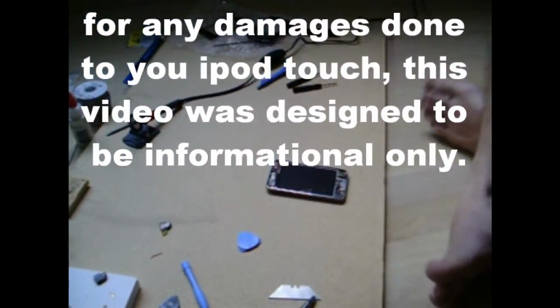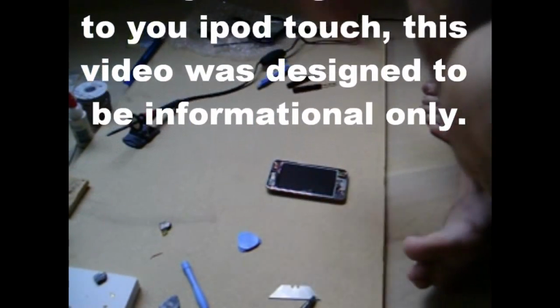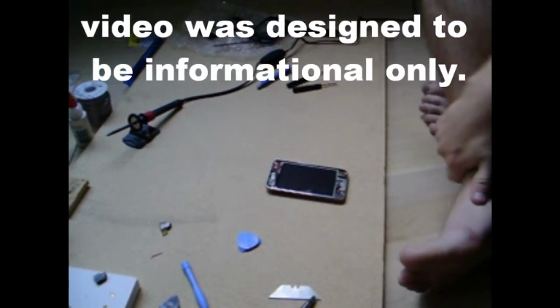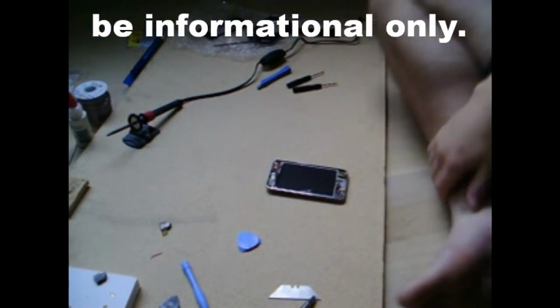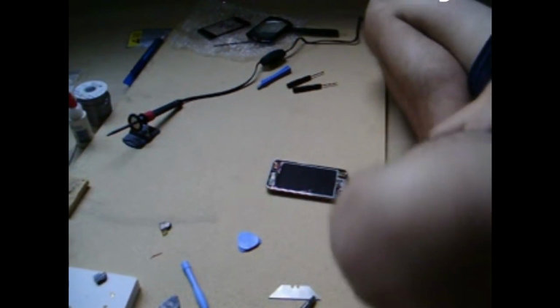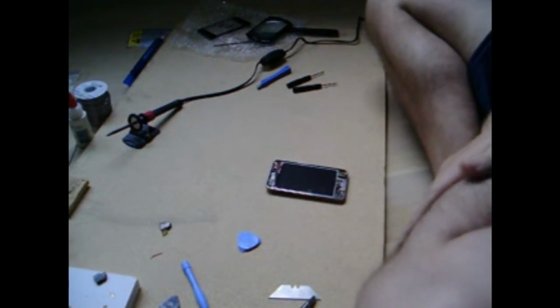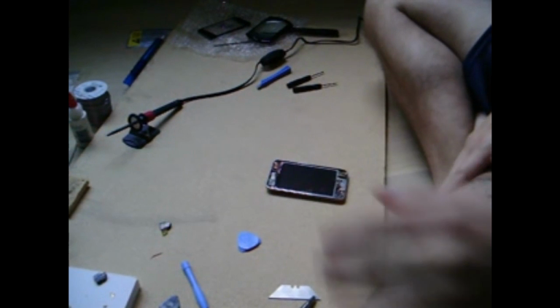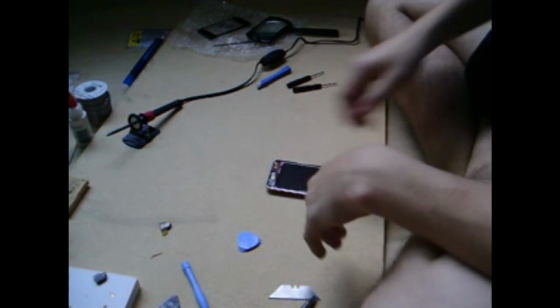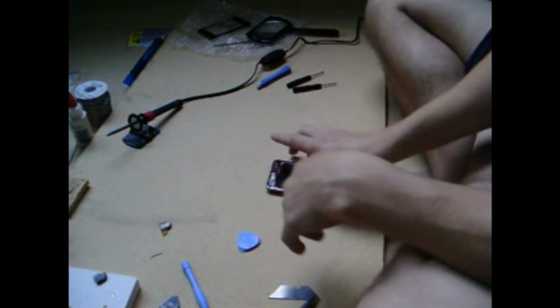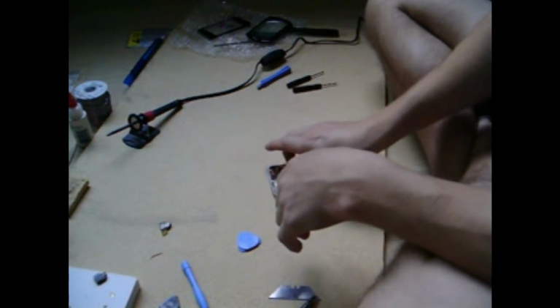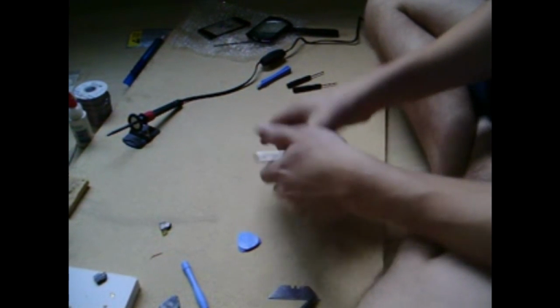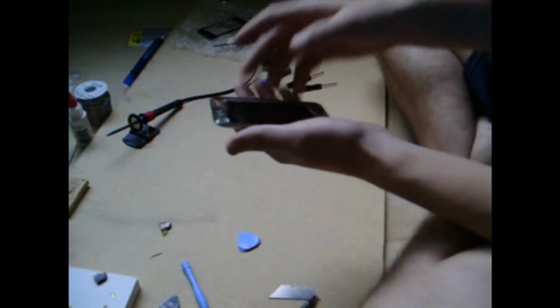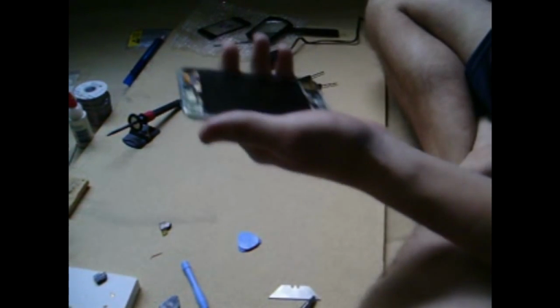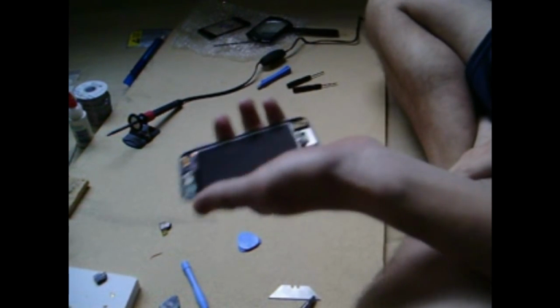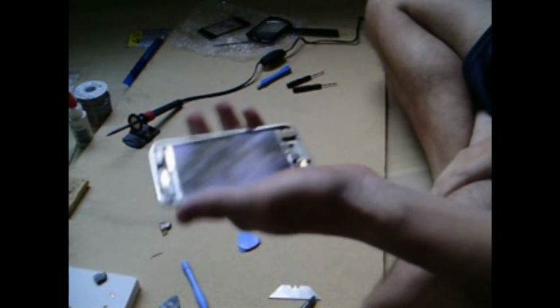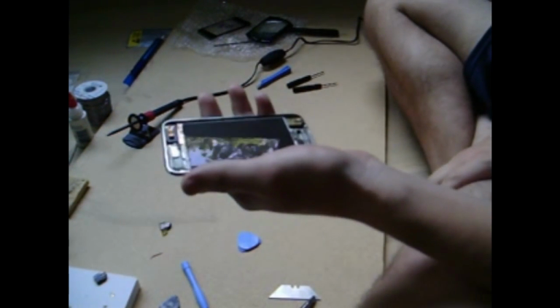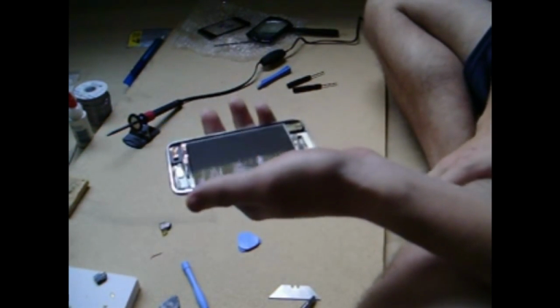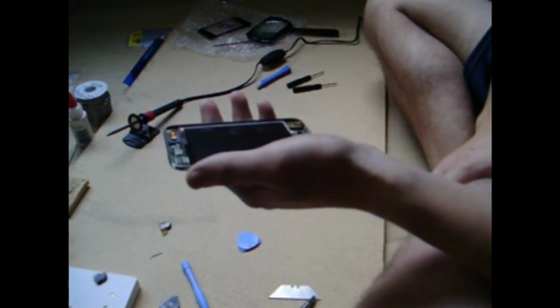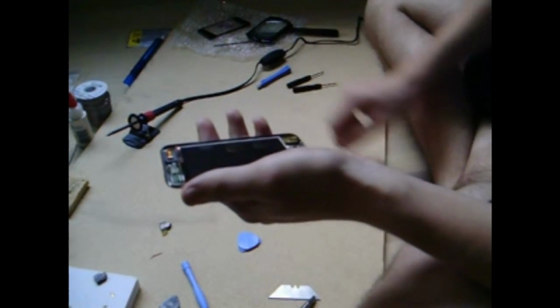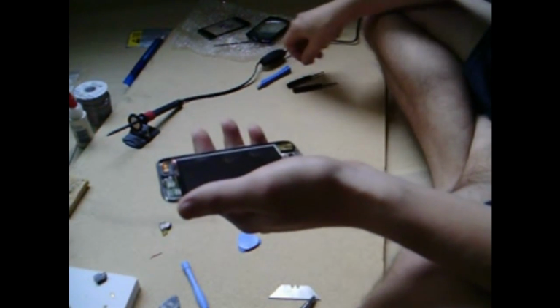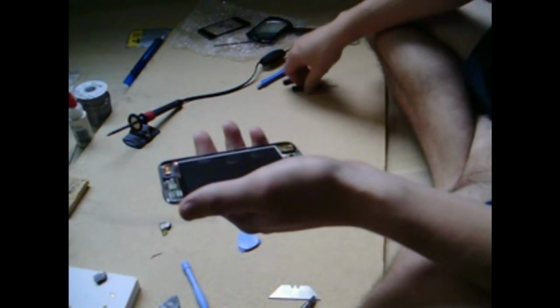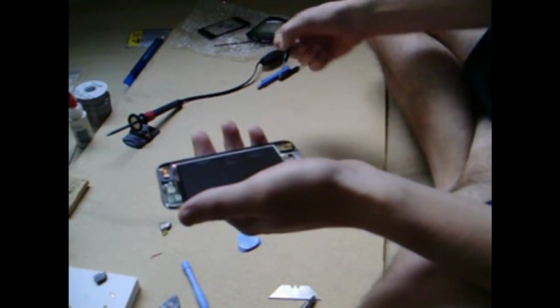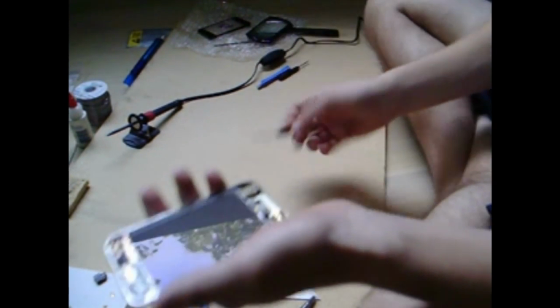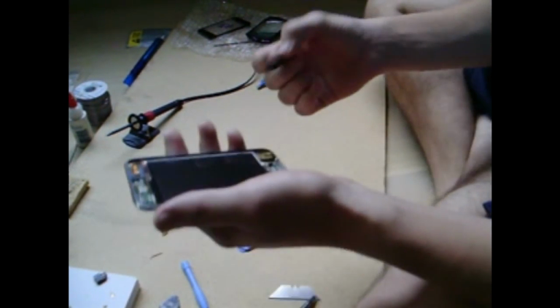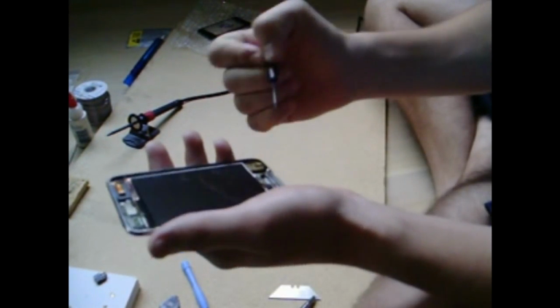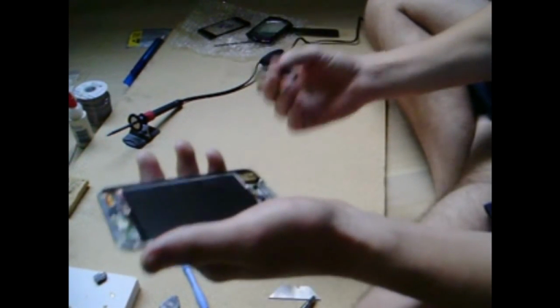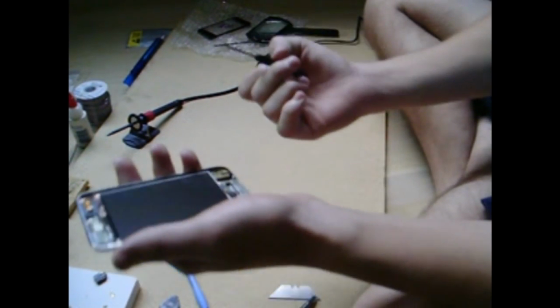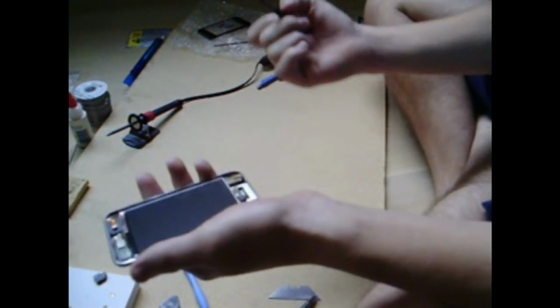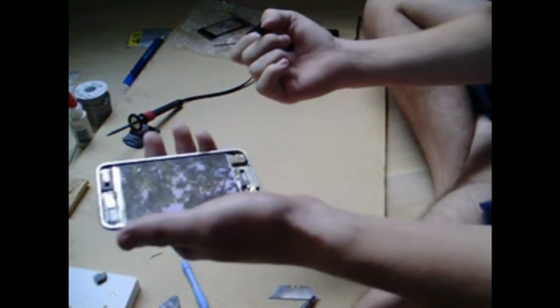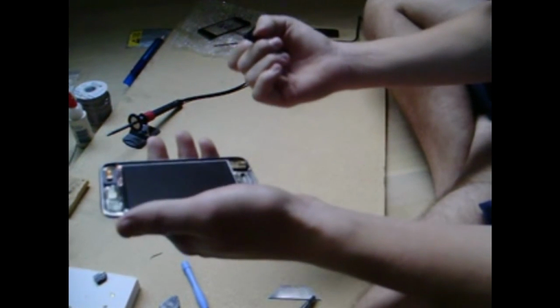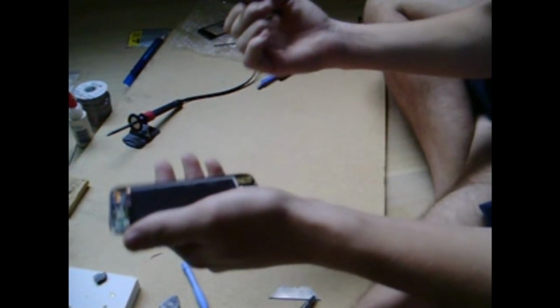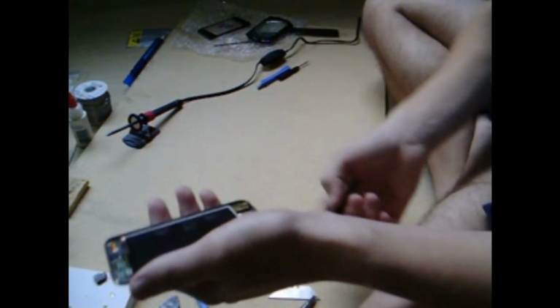Hey YouTube, Orvis8 here. Today I'm going to be doing a repair video for the iPod Touch. This is the iPod Touch 2nd generation. My audio jack went out, which I know is a common problem with a lot of iPods.